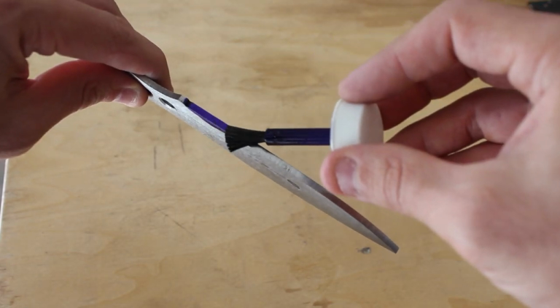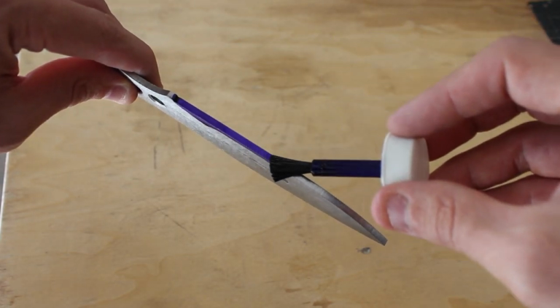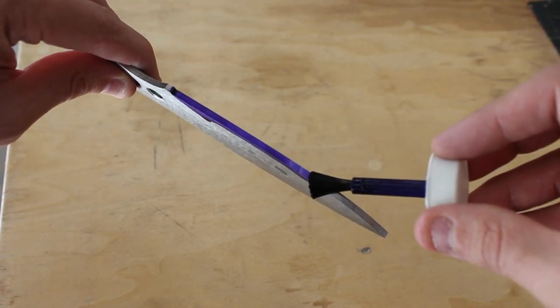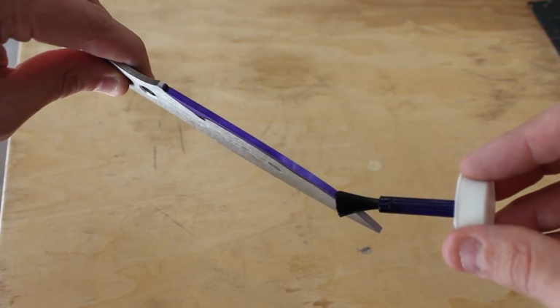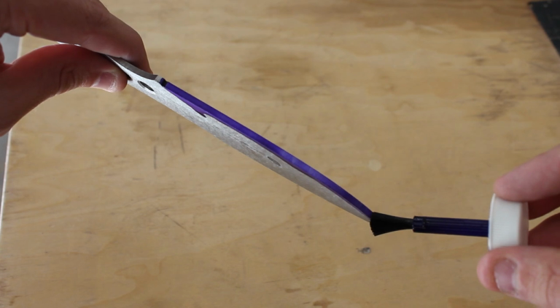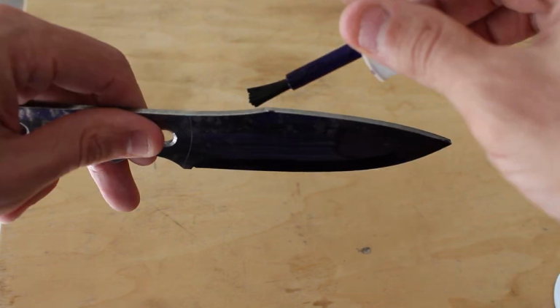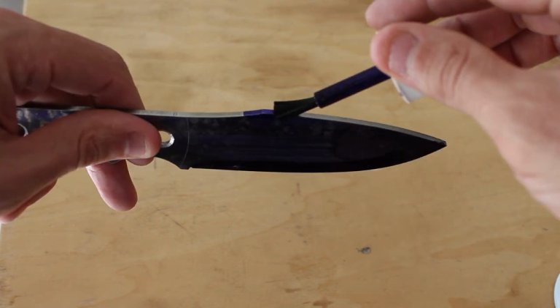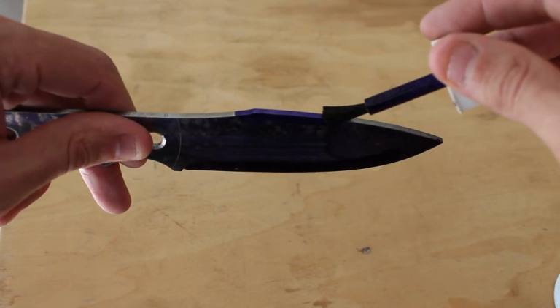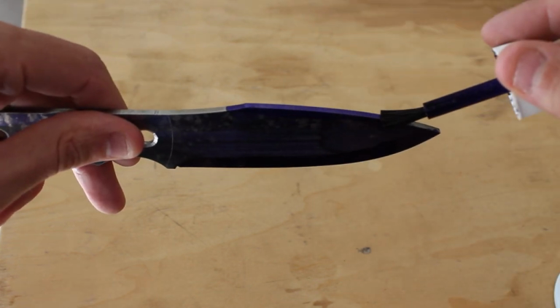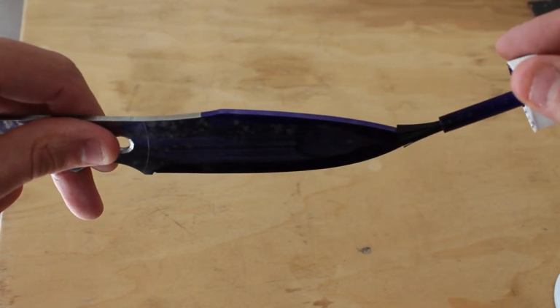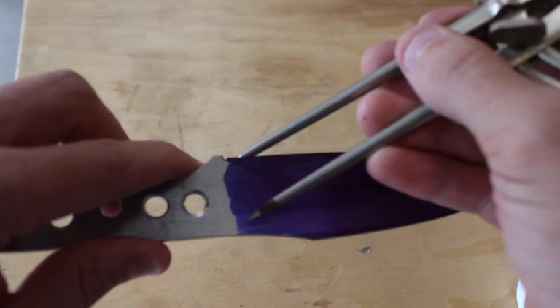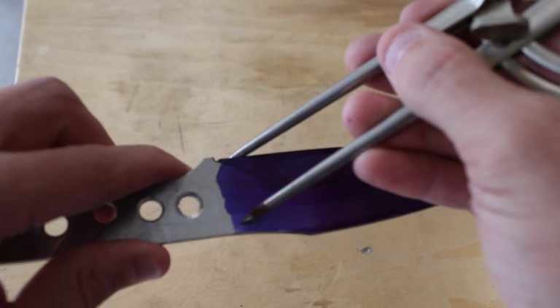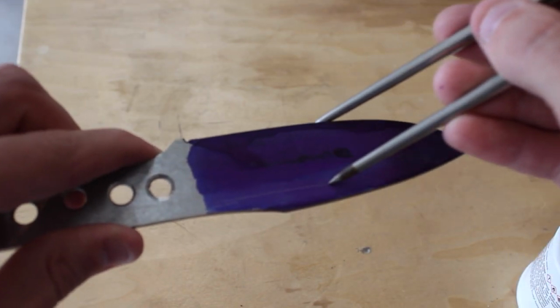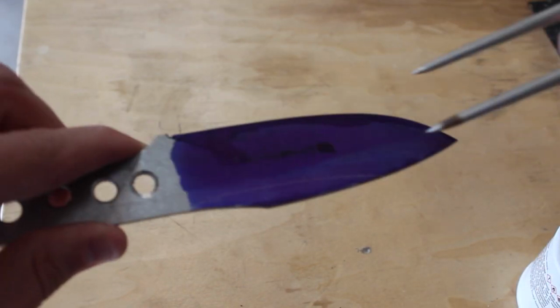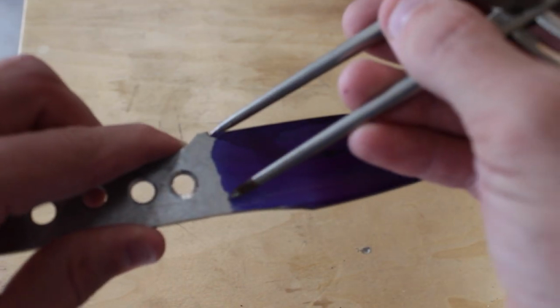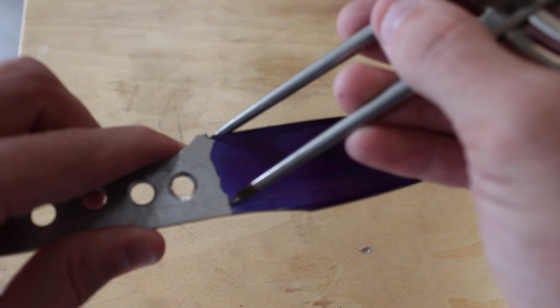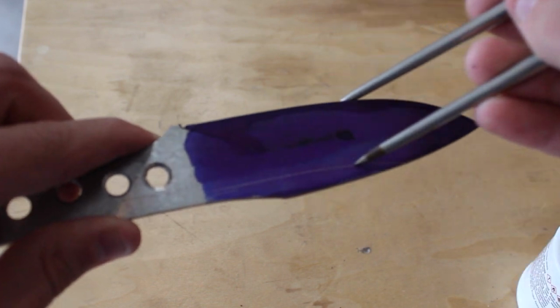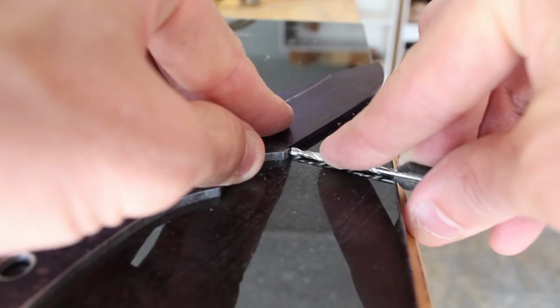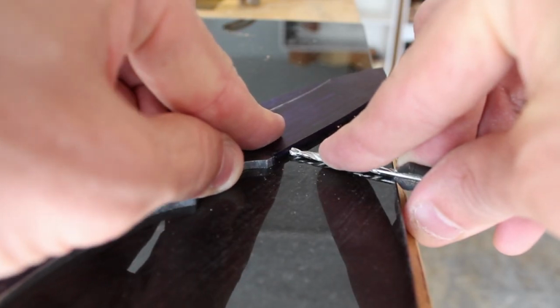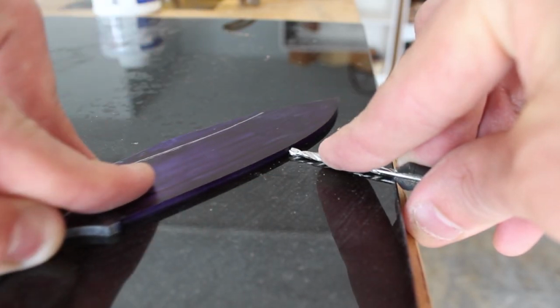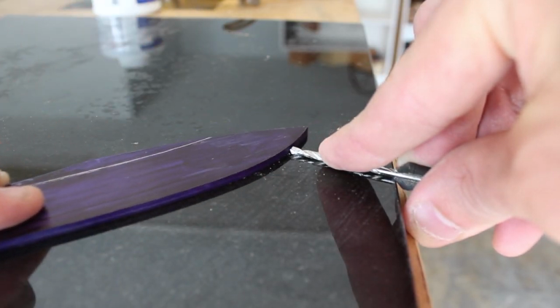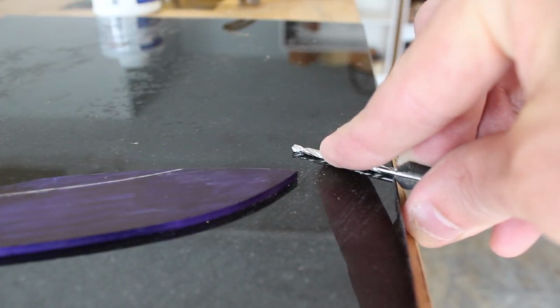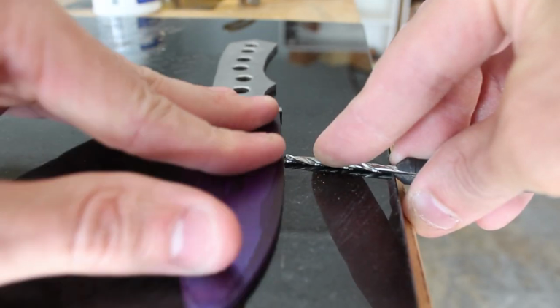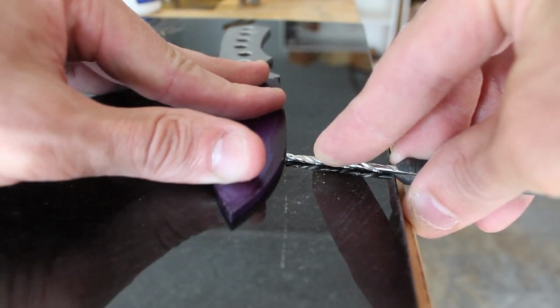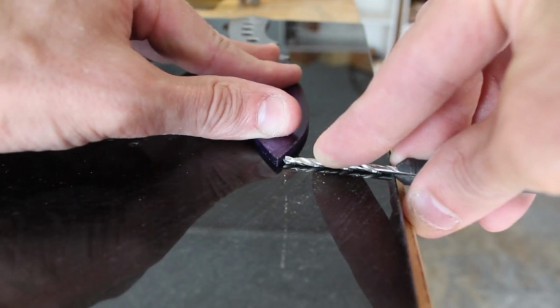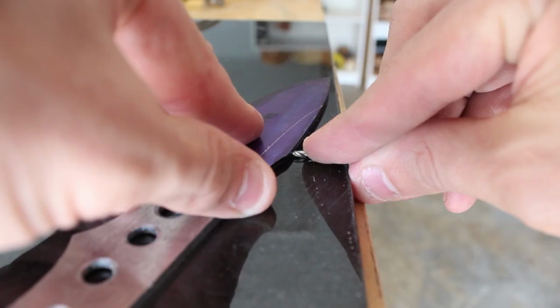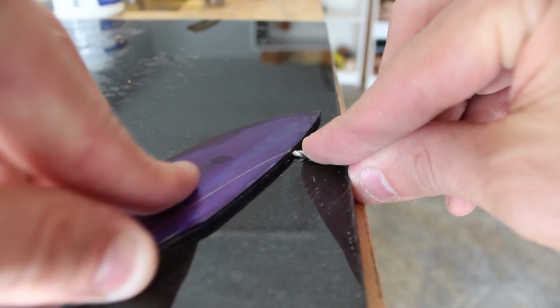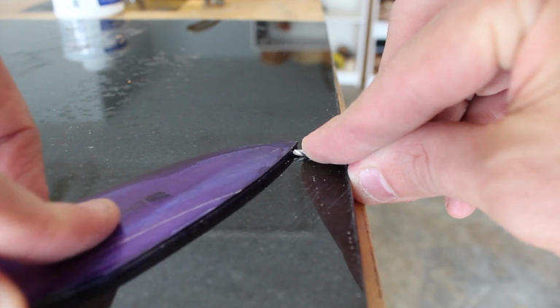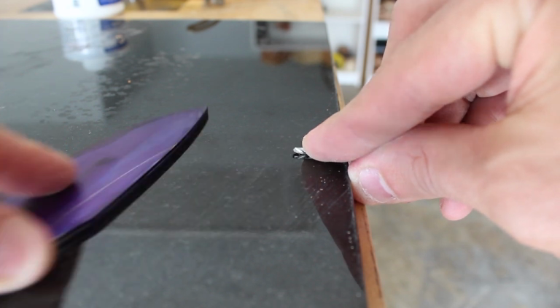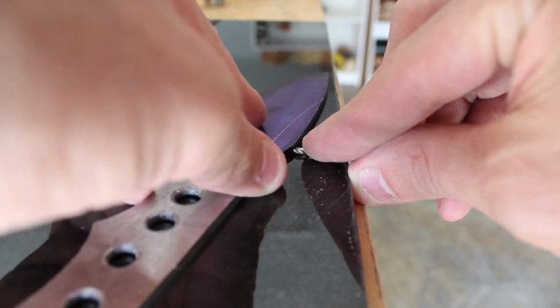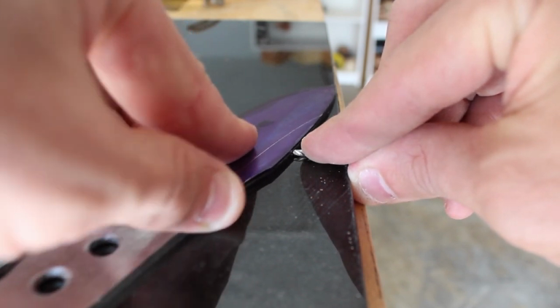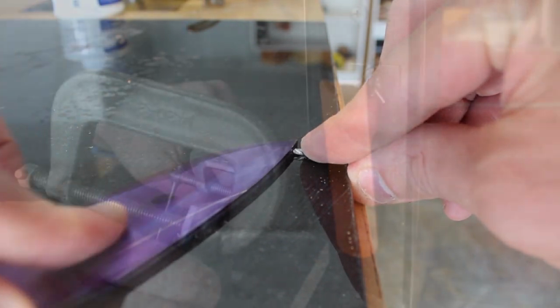Now I'll be using some blue layout fluid again to mark out the apex of the blade and some of the various grinds that I'll be doing on the knife. You actually don't need anything special to mark out the apex of the blade — you can just use a drill bit.